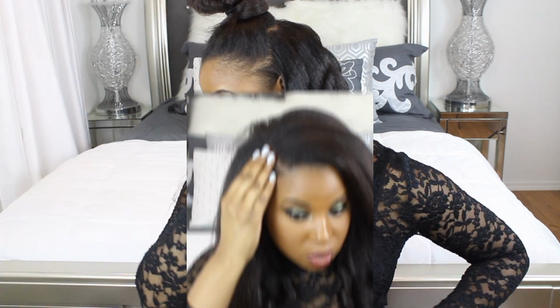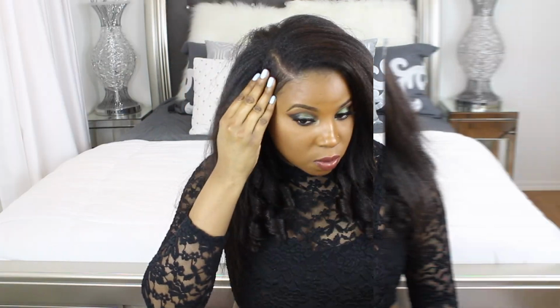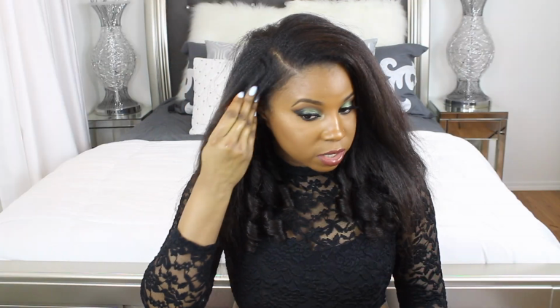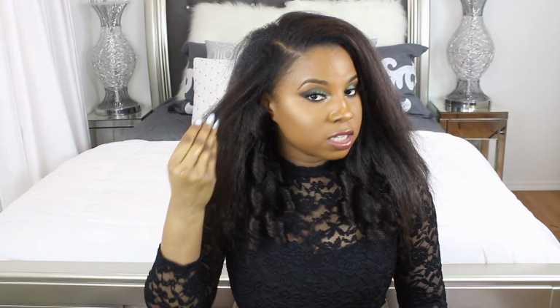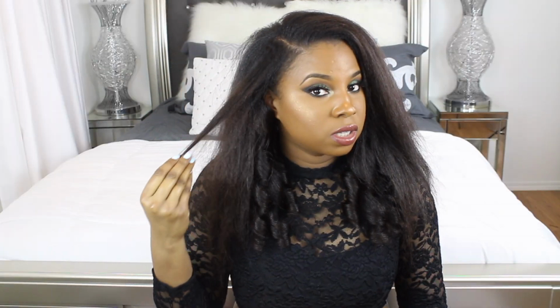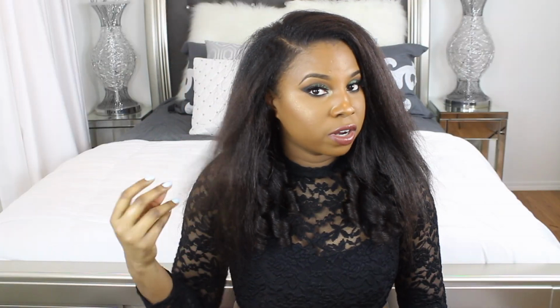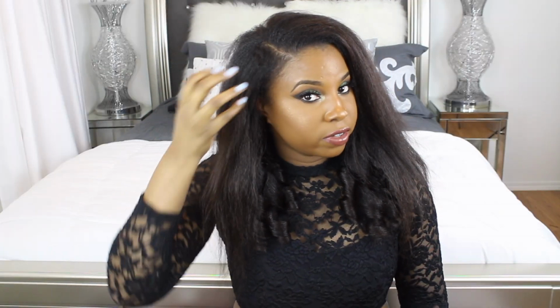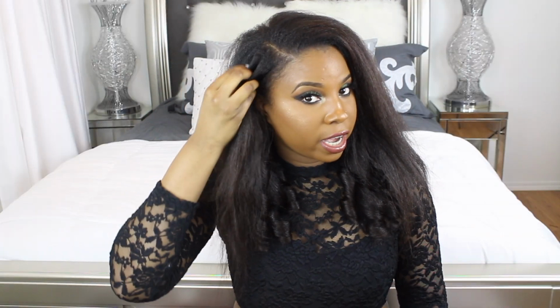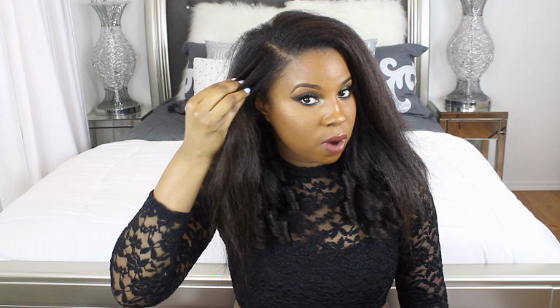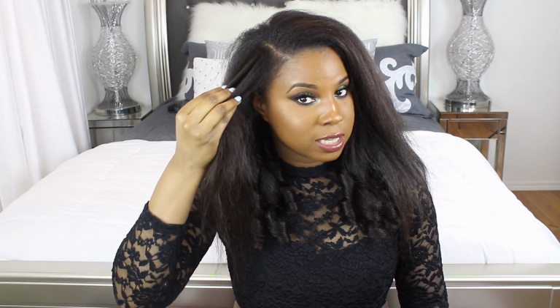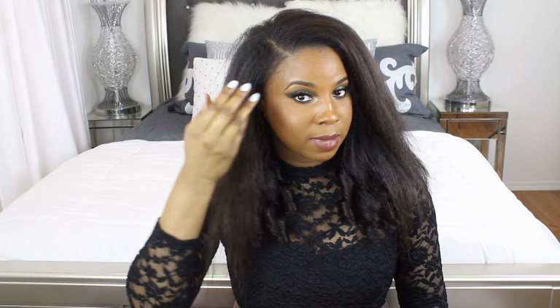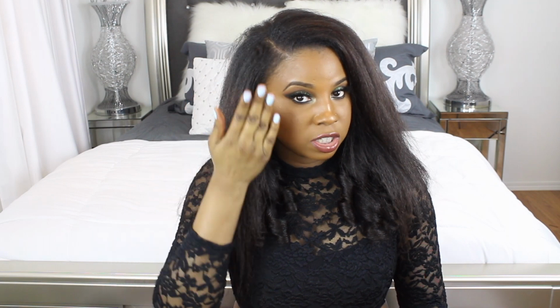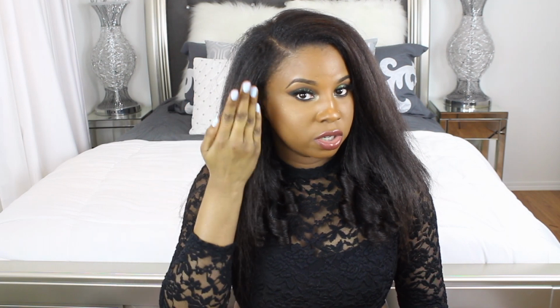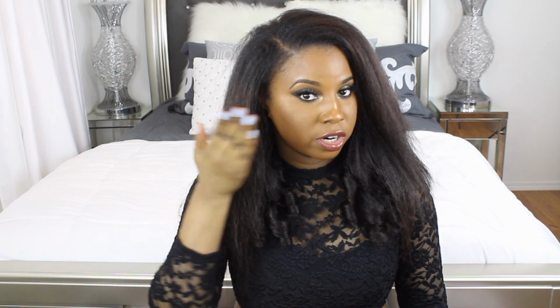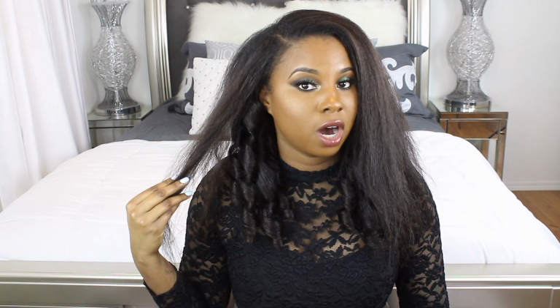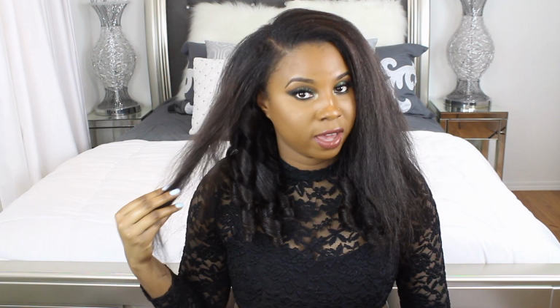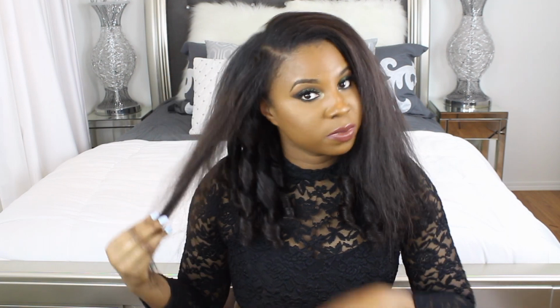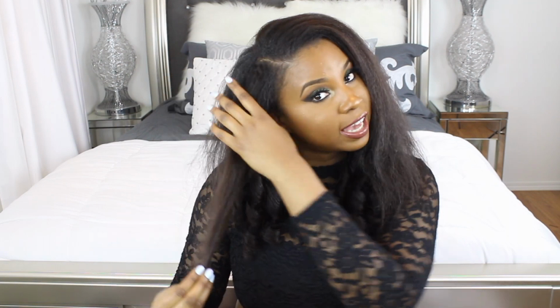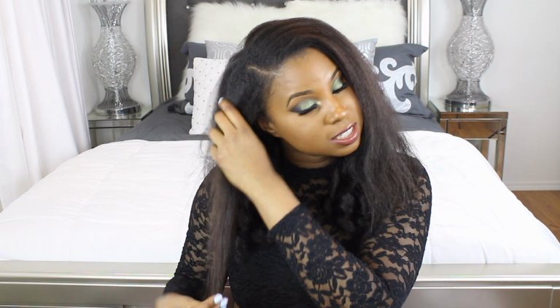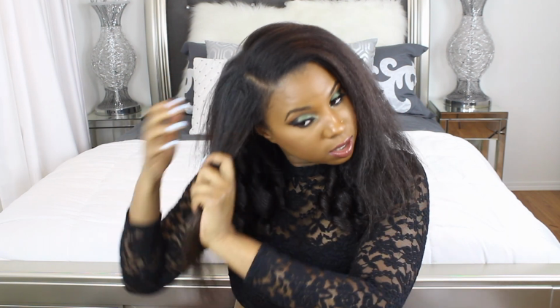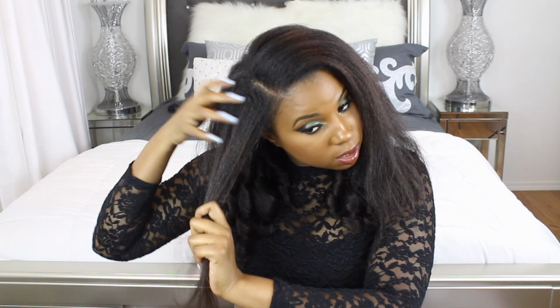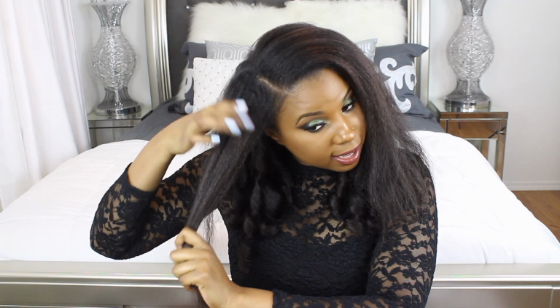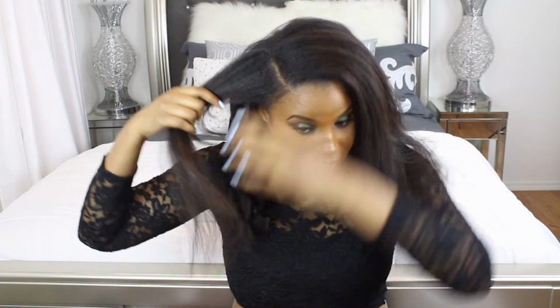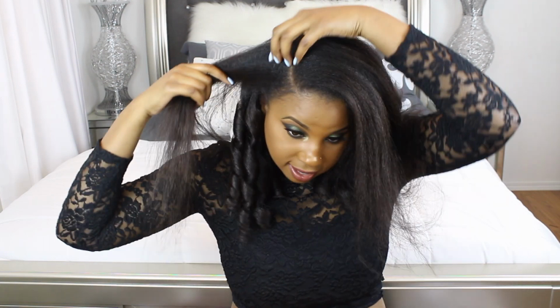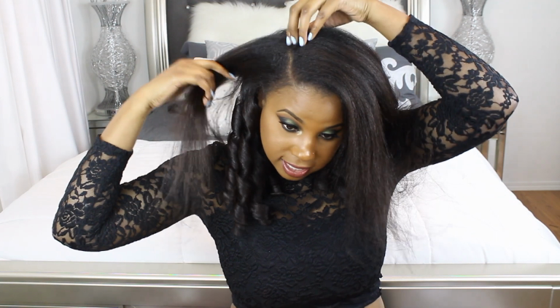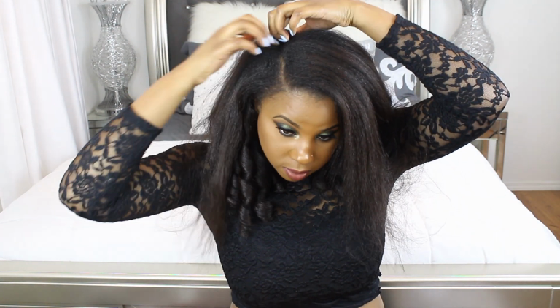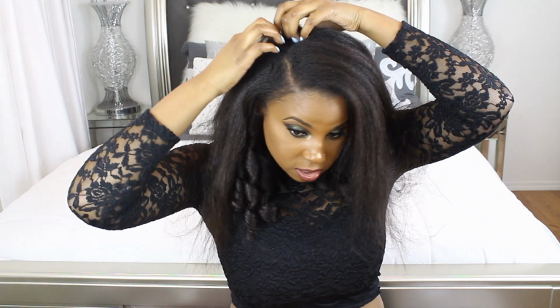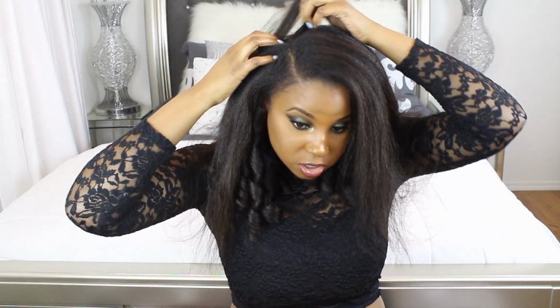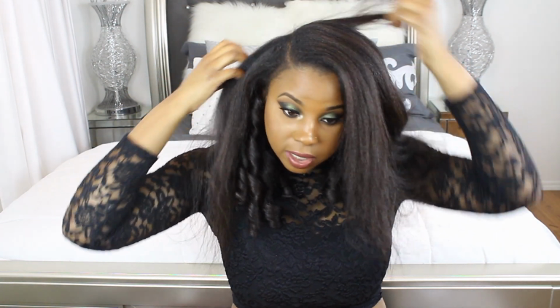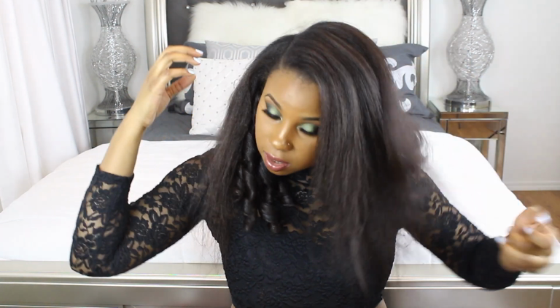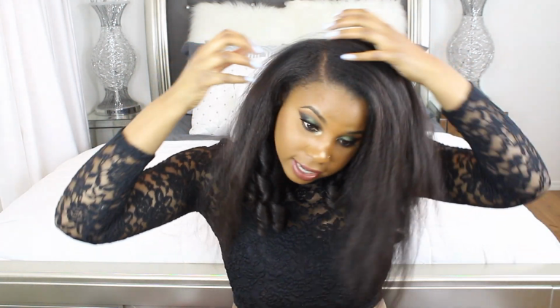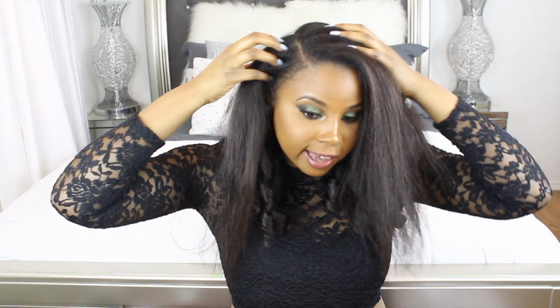When you are doing the front of your hair, you always want to make sure that you curl your hair away from your face, and that's what I'm going to start doing right now.